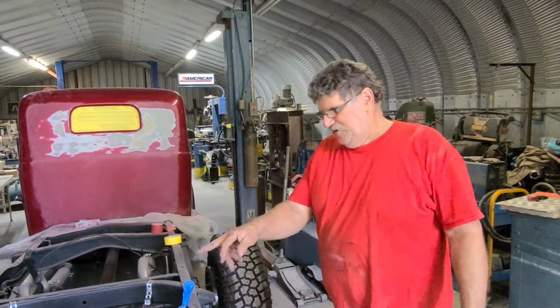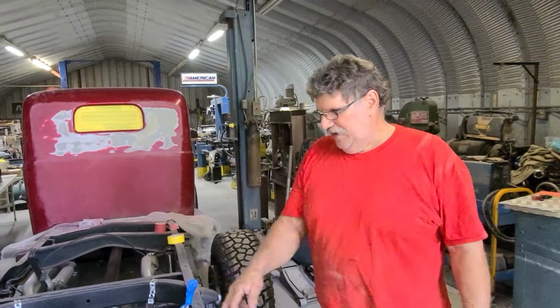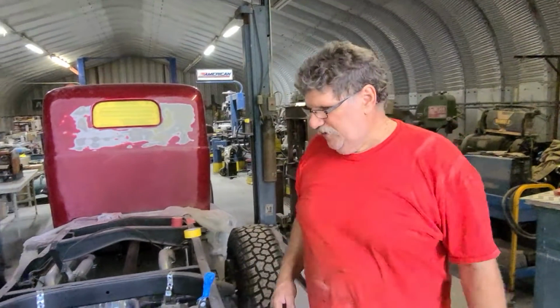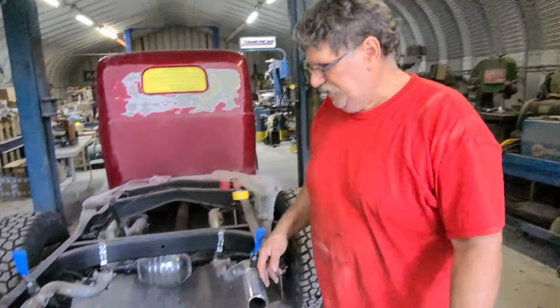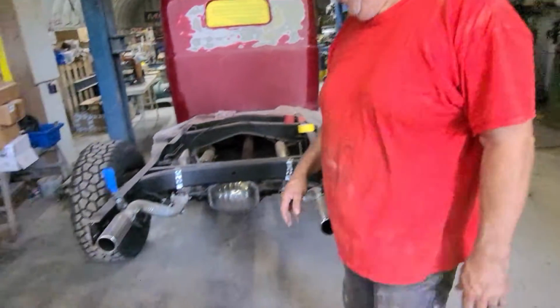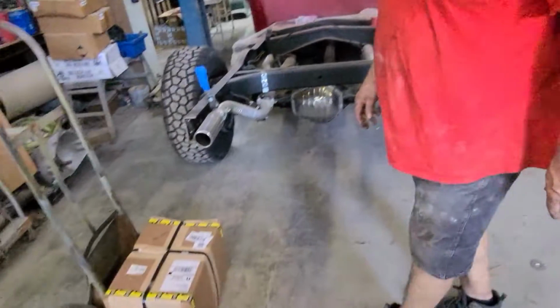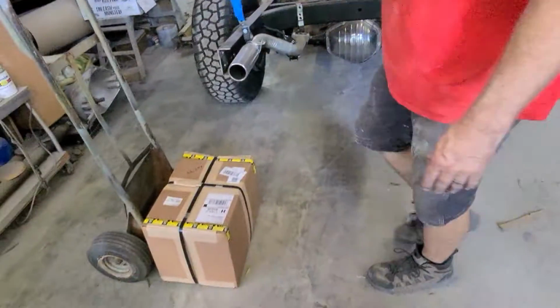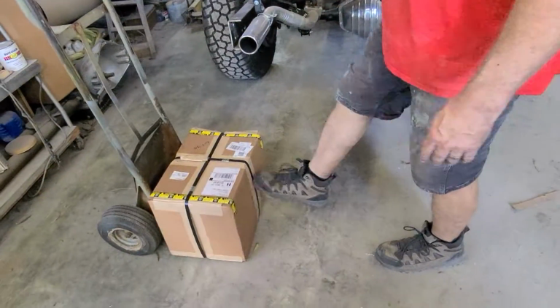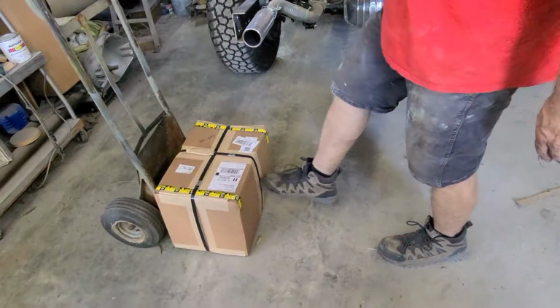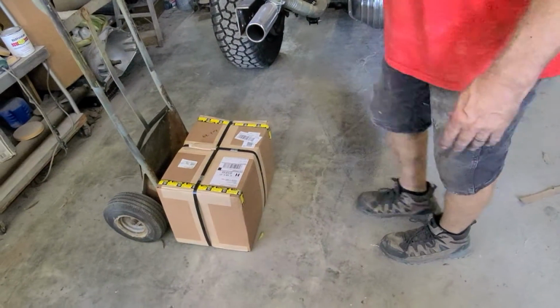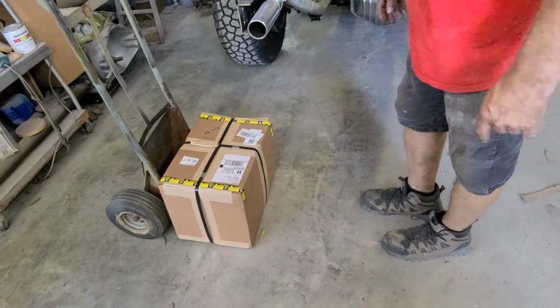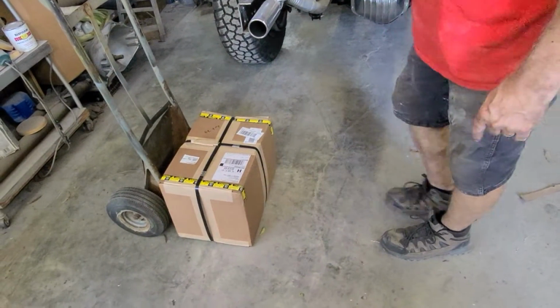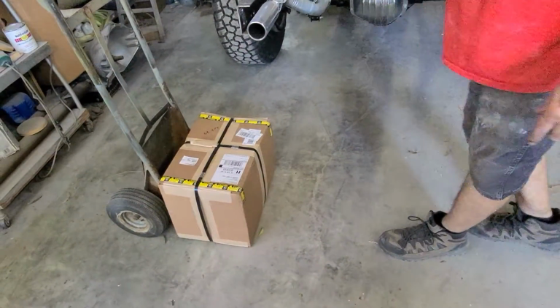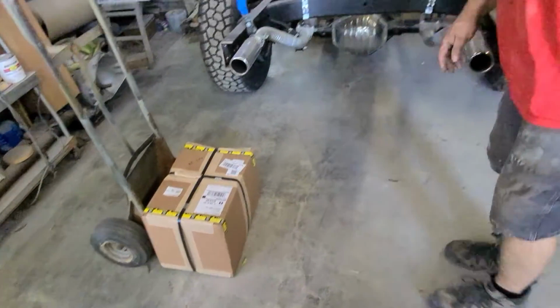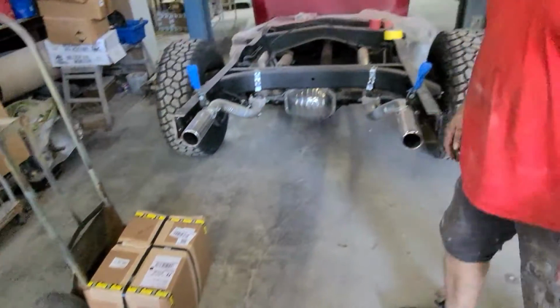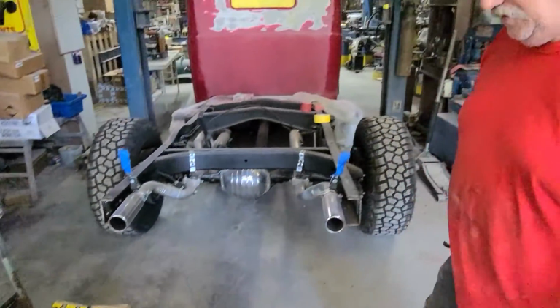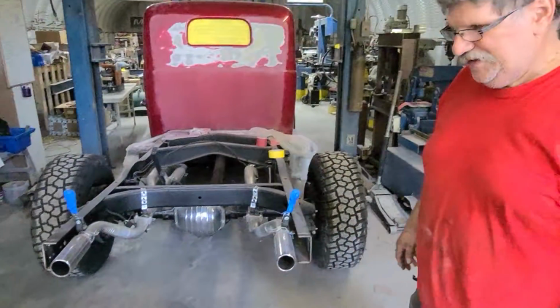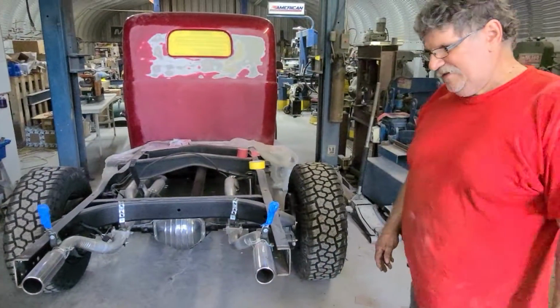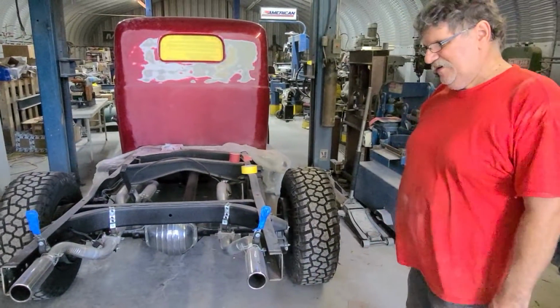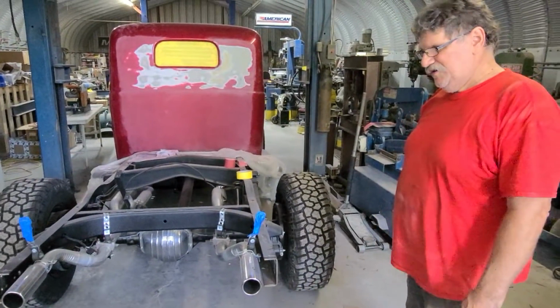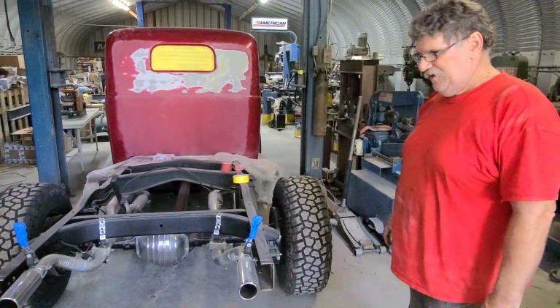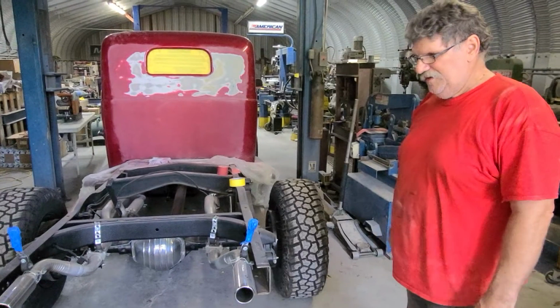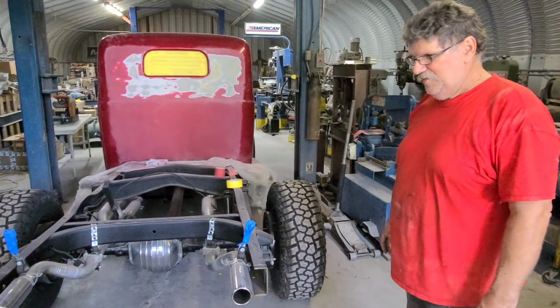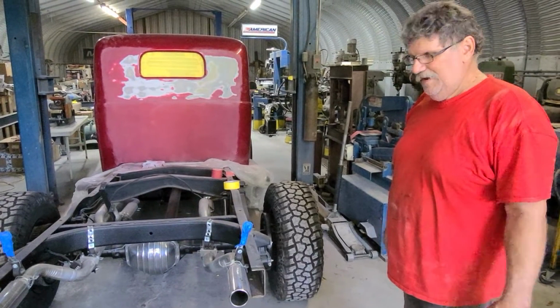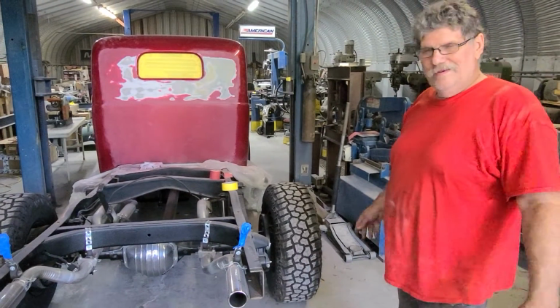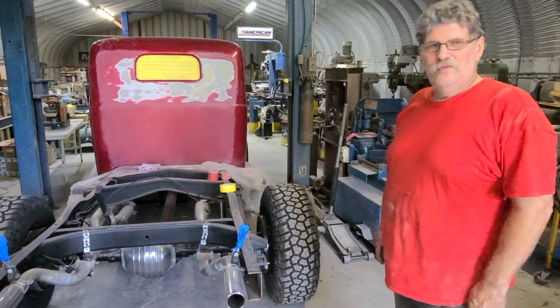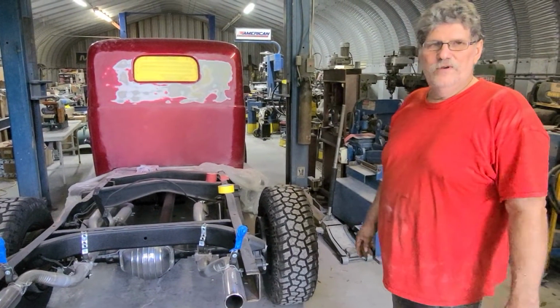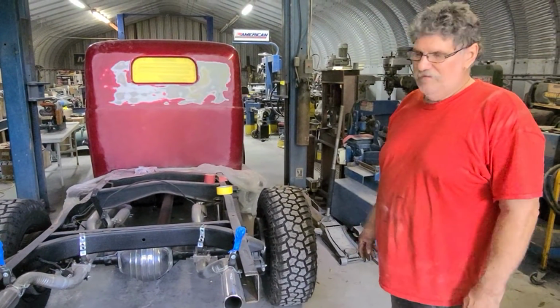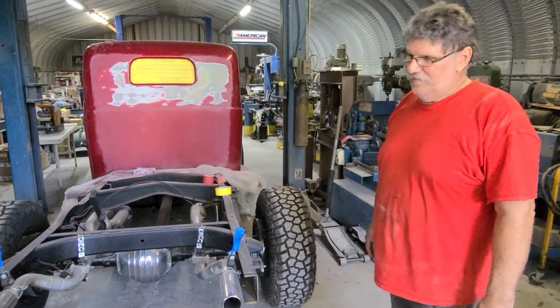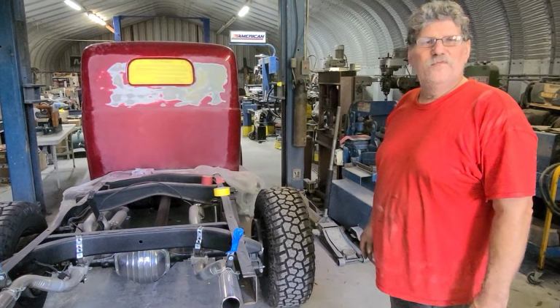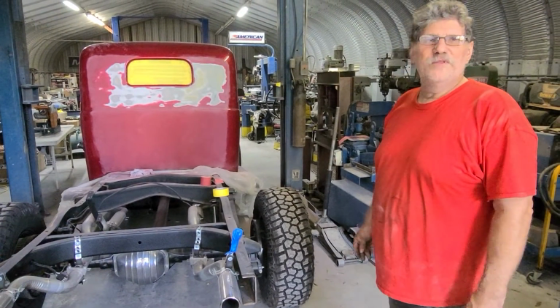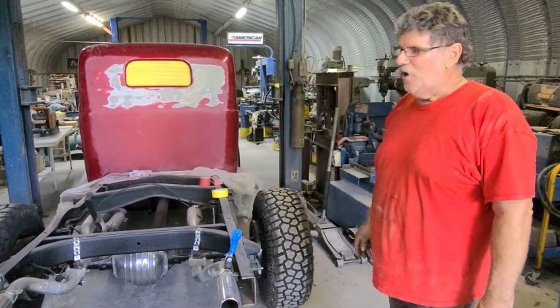We got in a new center chunk for Mike's Mustang. On Monday we'll get that installed and get him down the road and having some fun with his car.